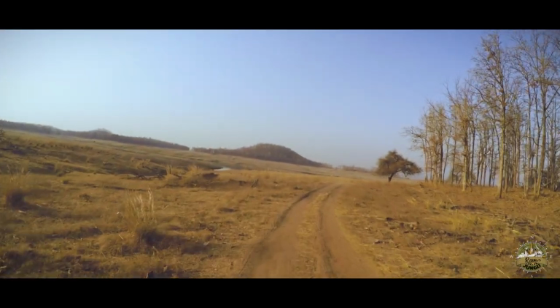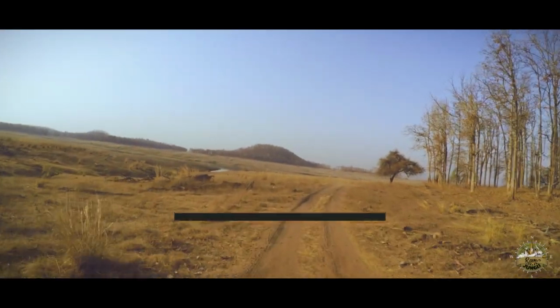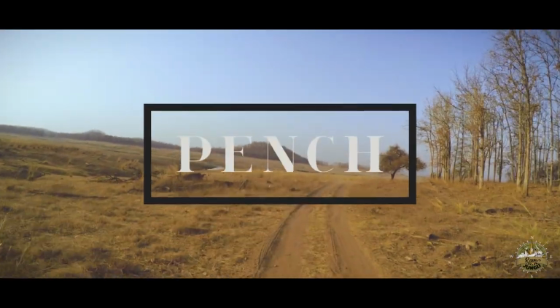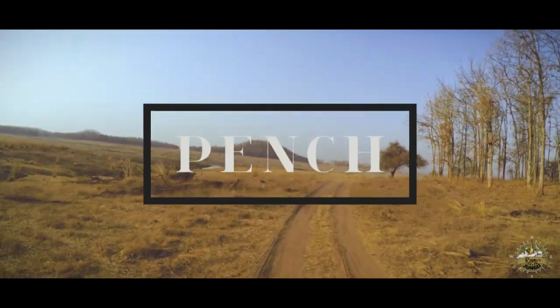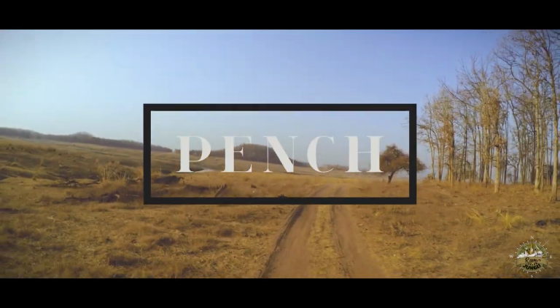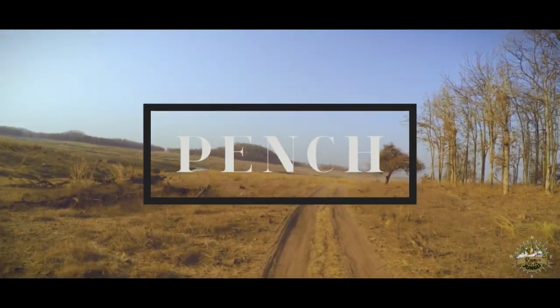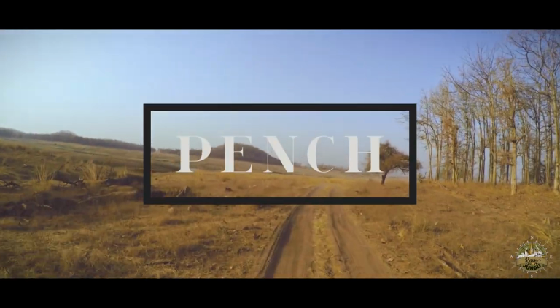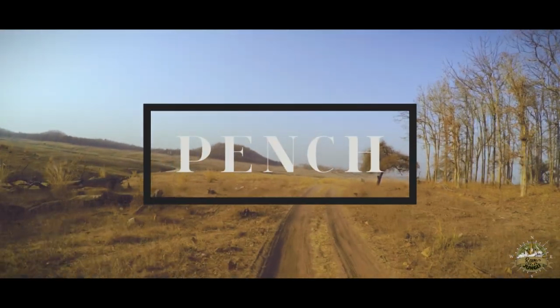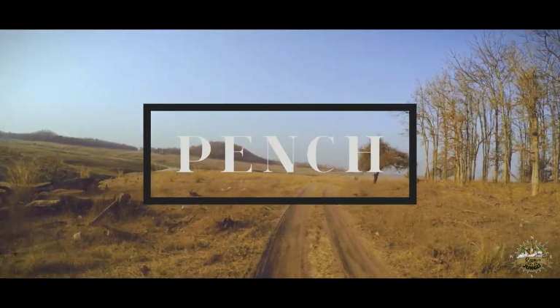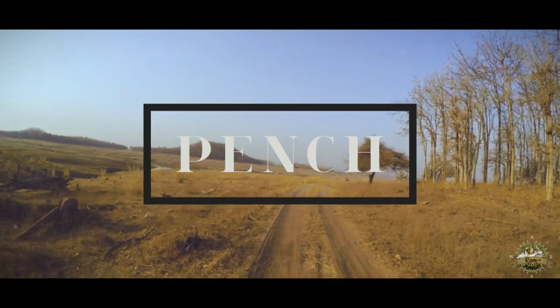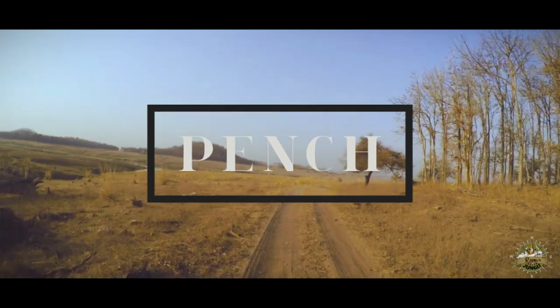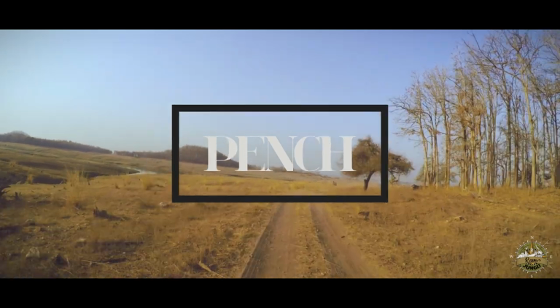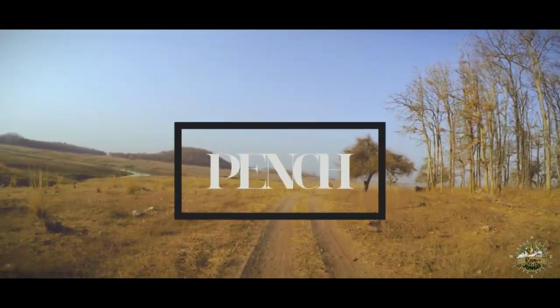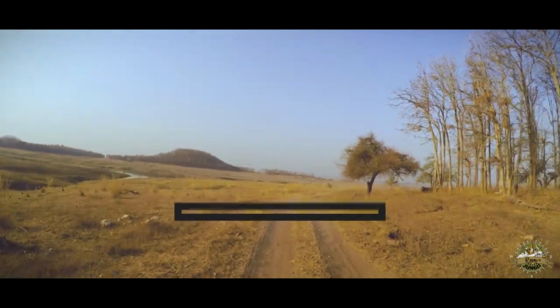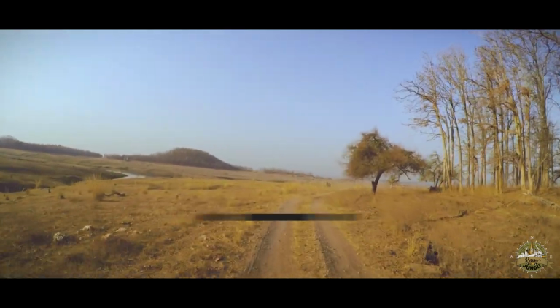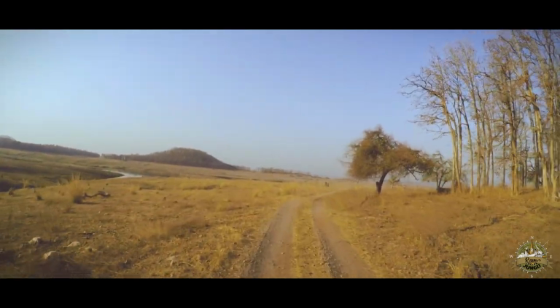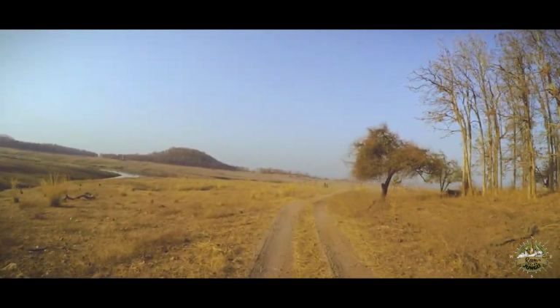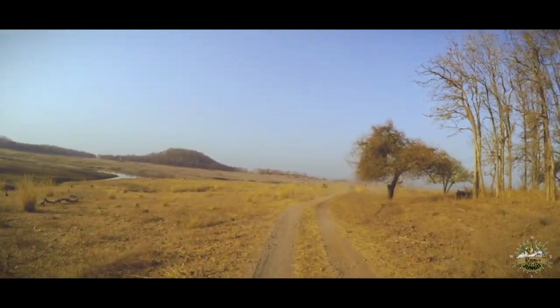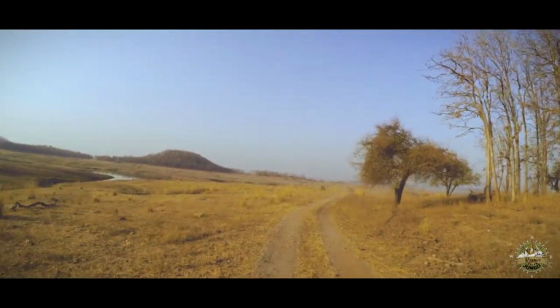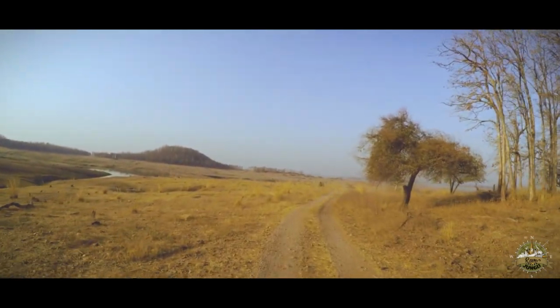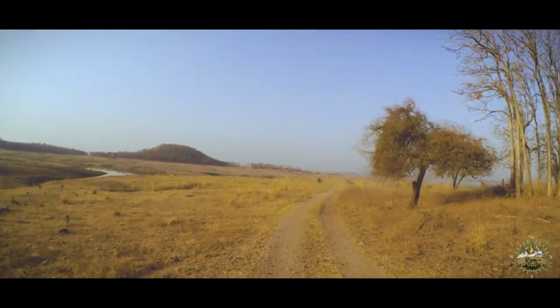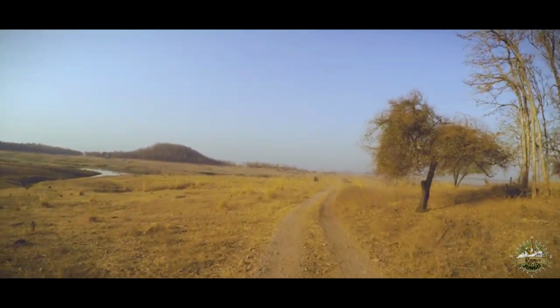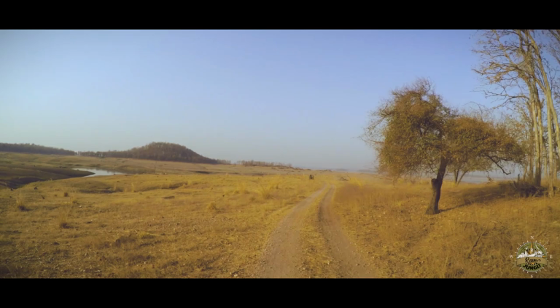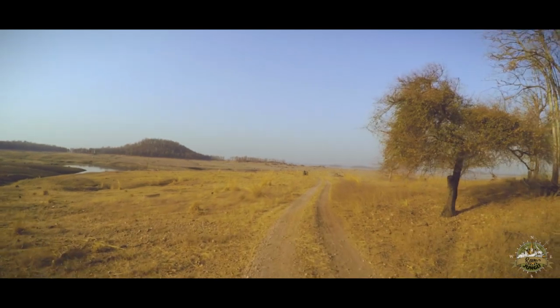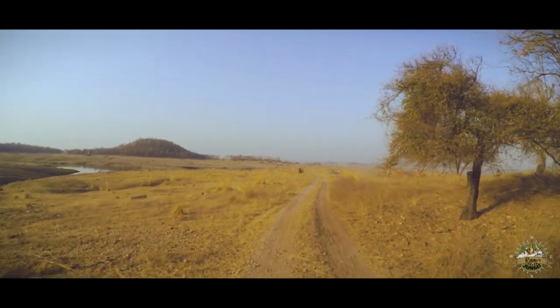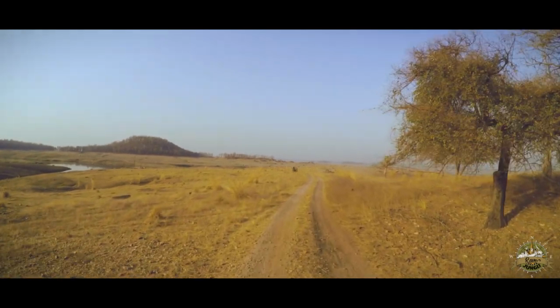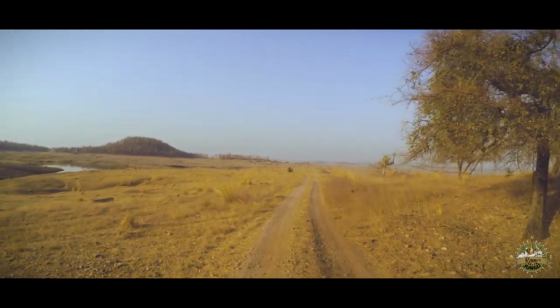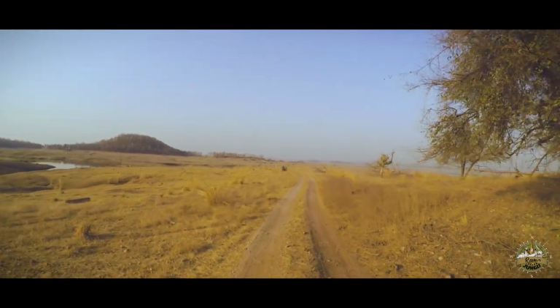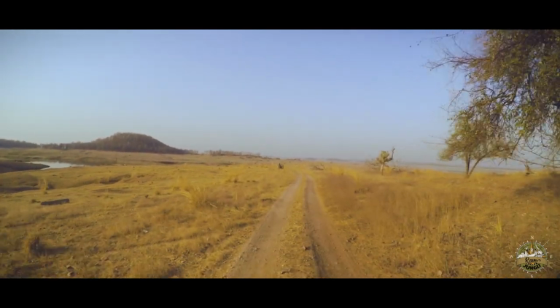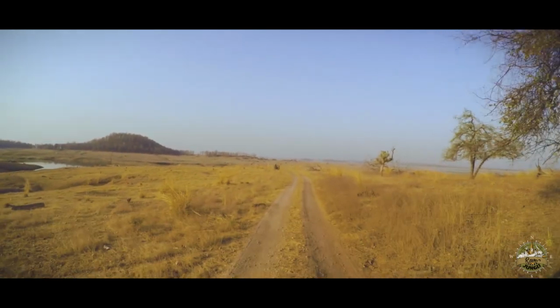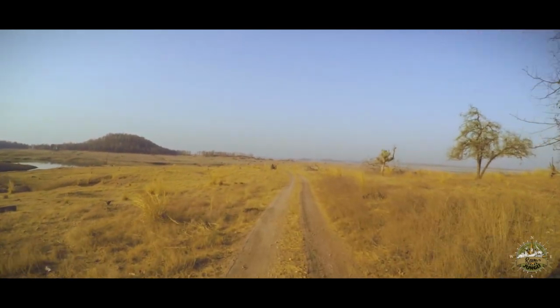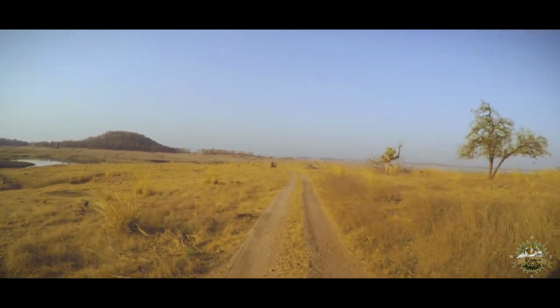Welcome to Pench, the land of tall trees, vast empty grasslands, massive lakes, endless skies, and home to the big cats.